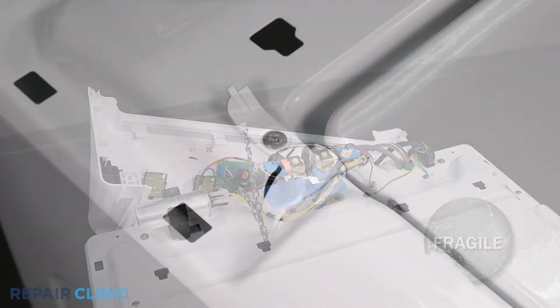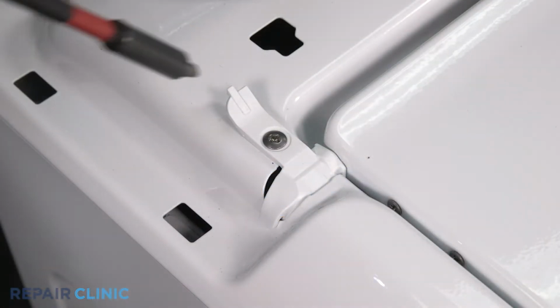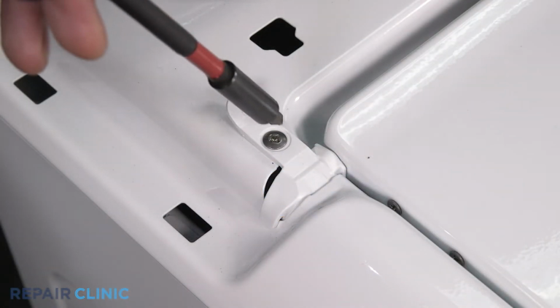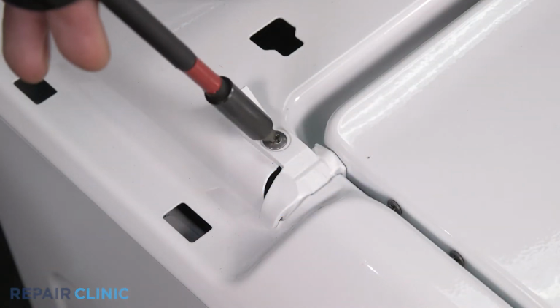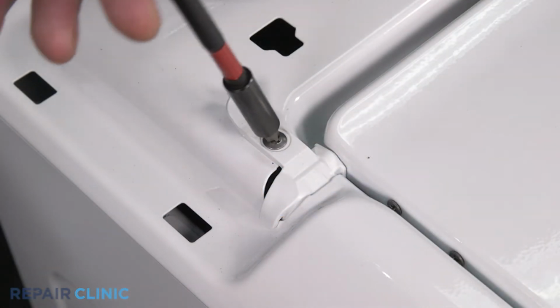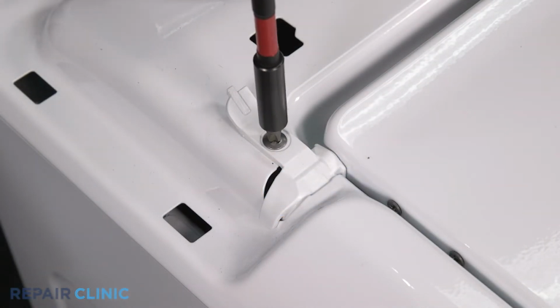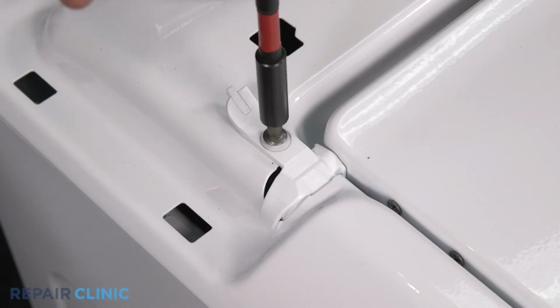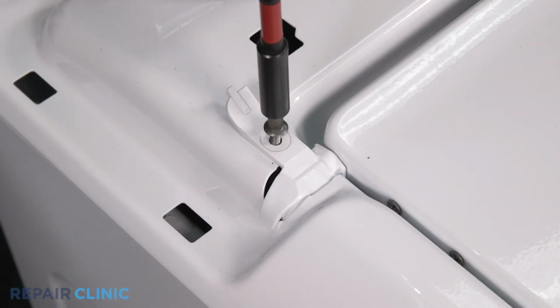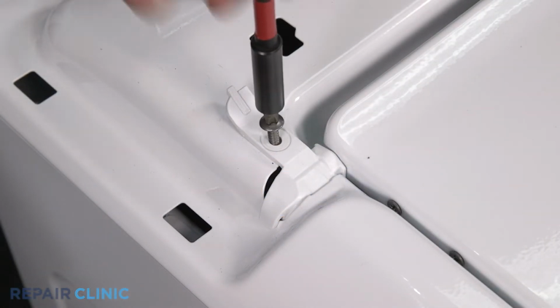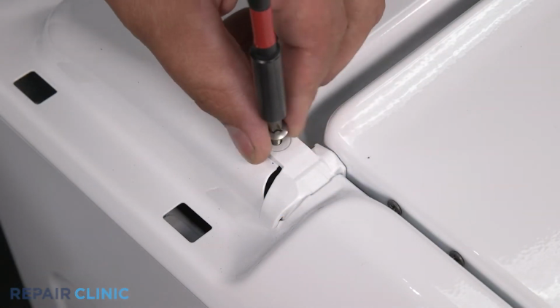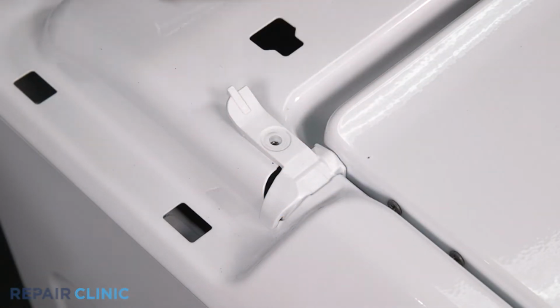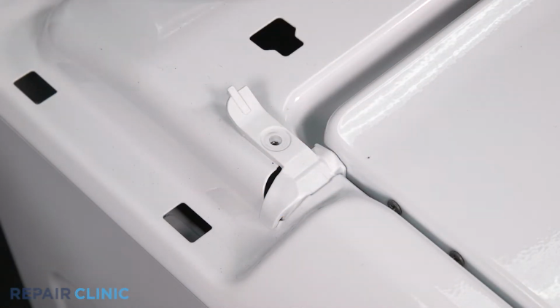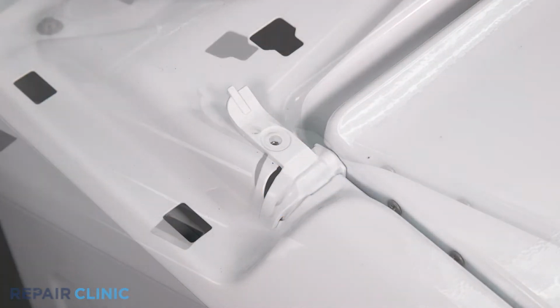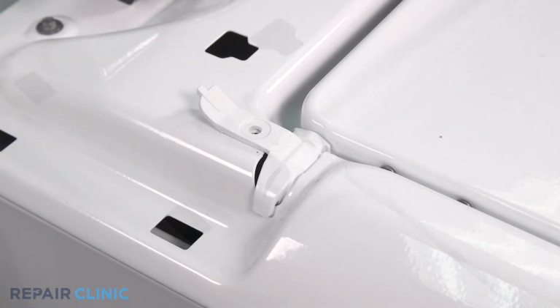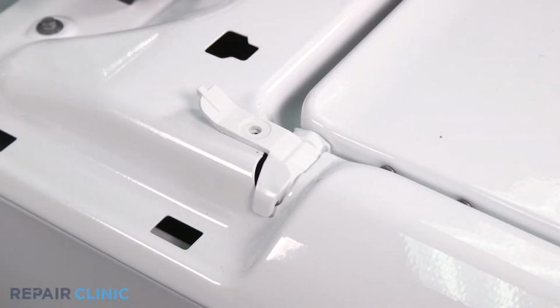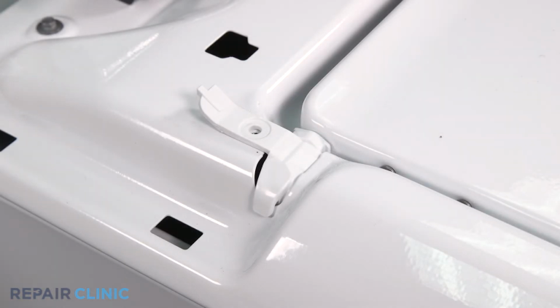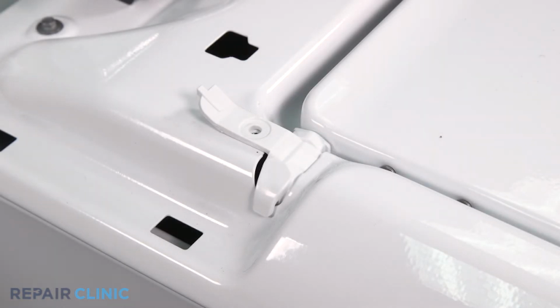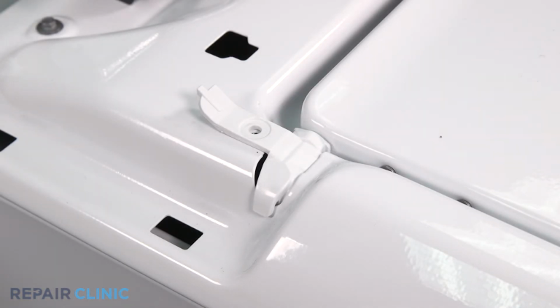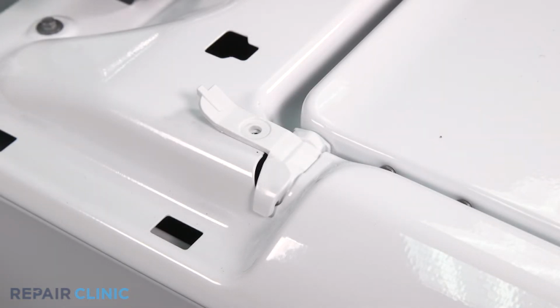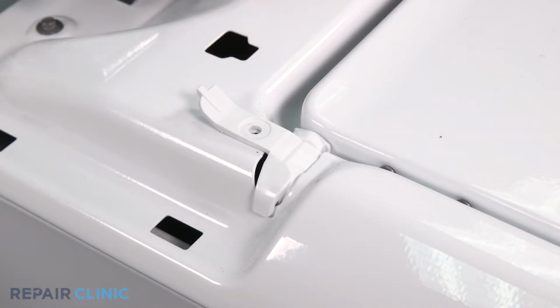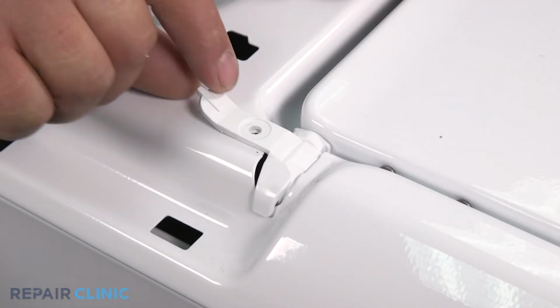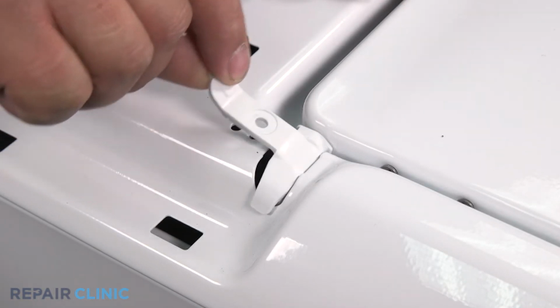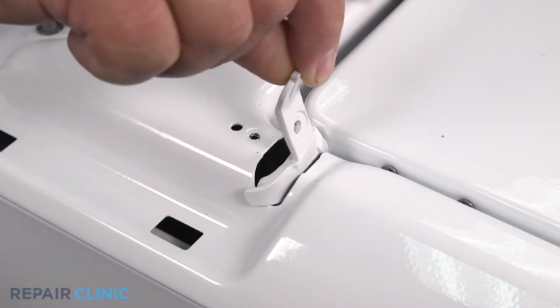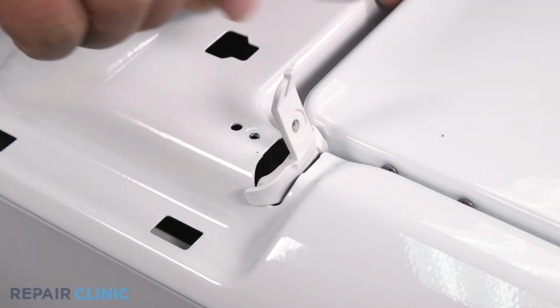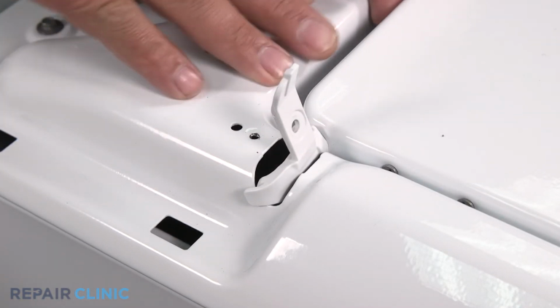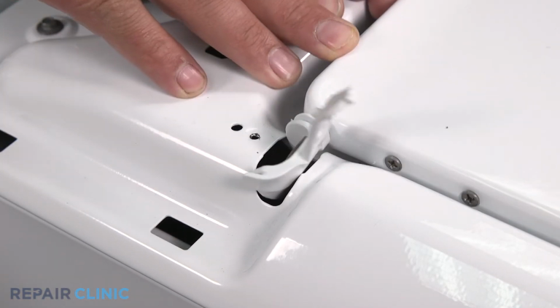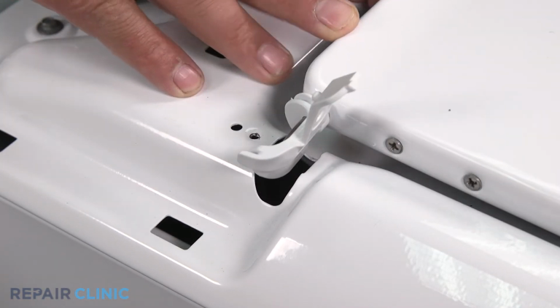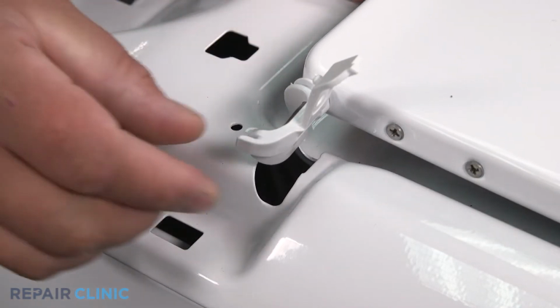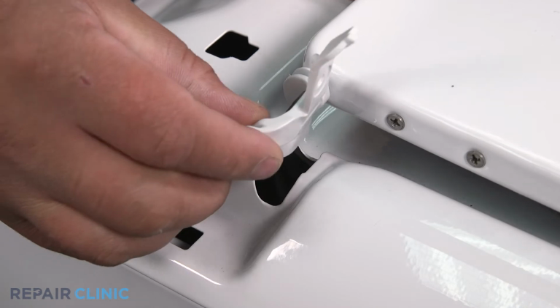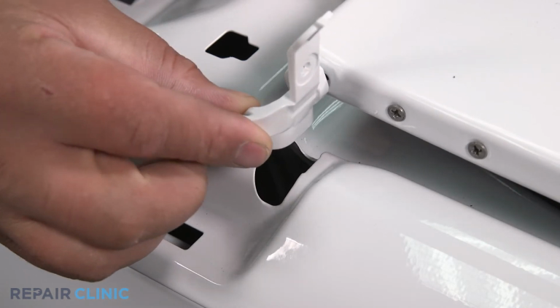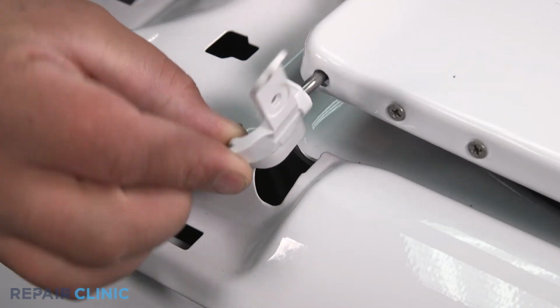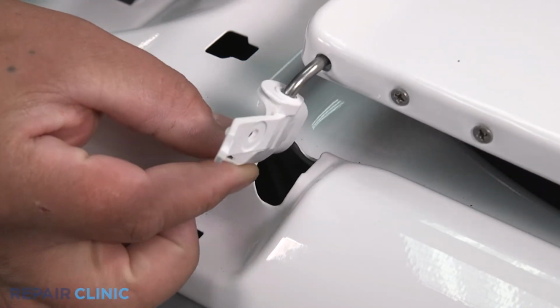Unthread the screw. Lift the tab to a 90 degree angle and tilt the lid. Then slide the bushing off.